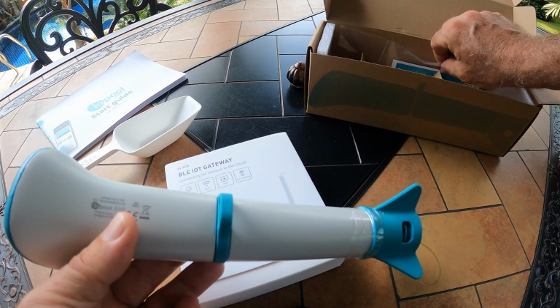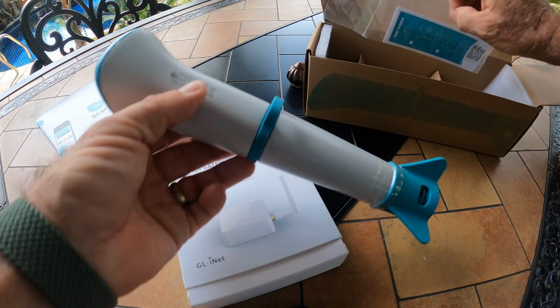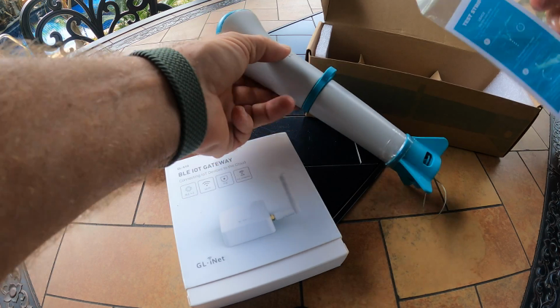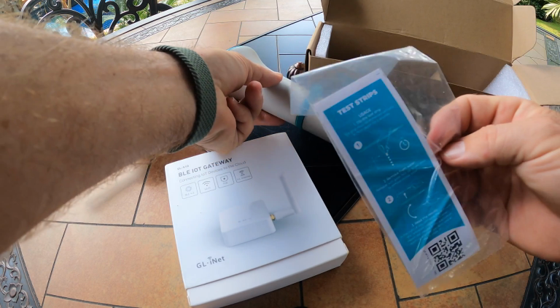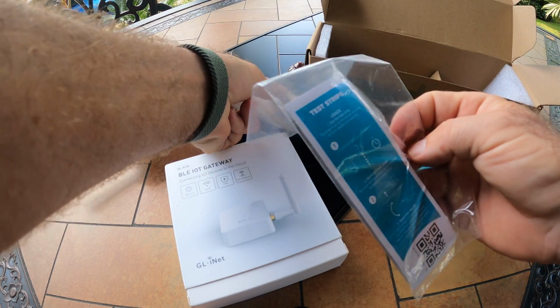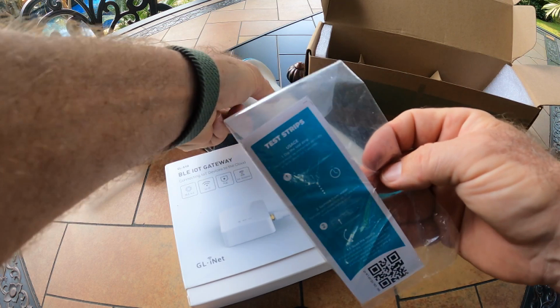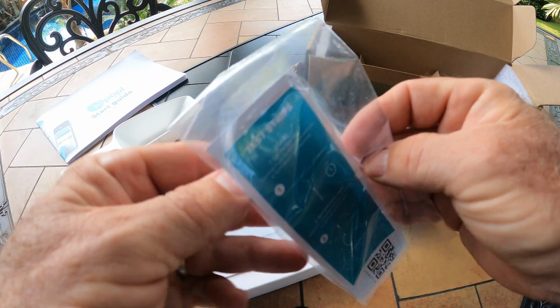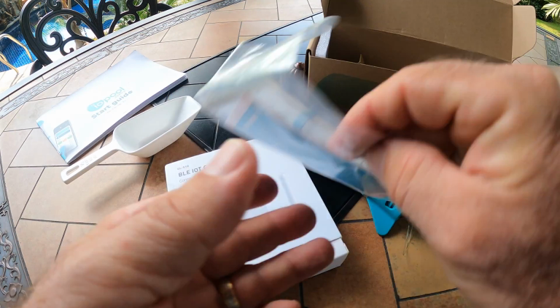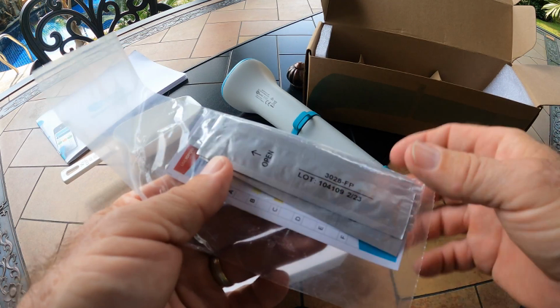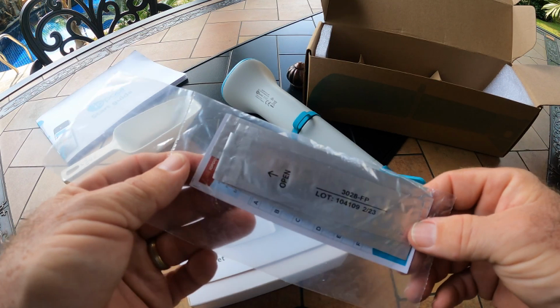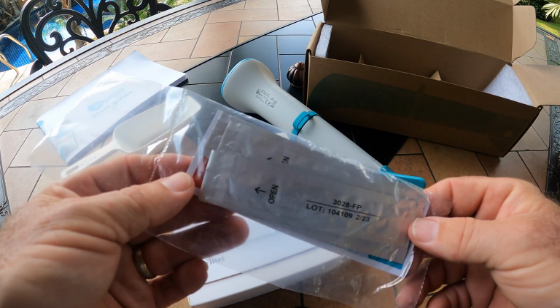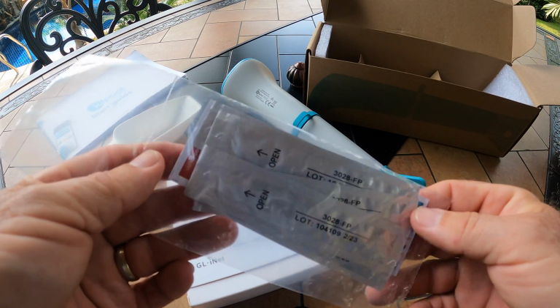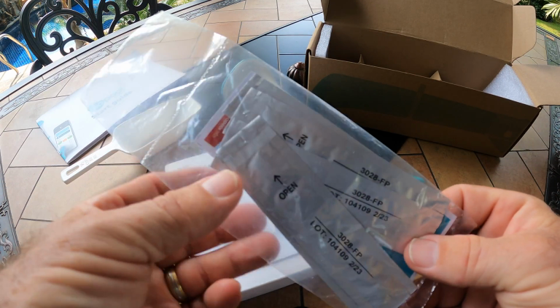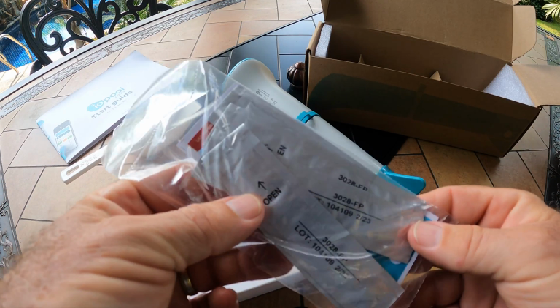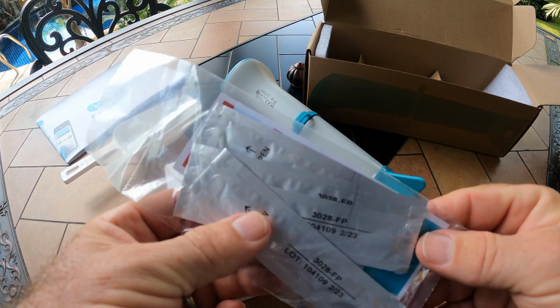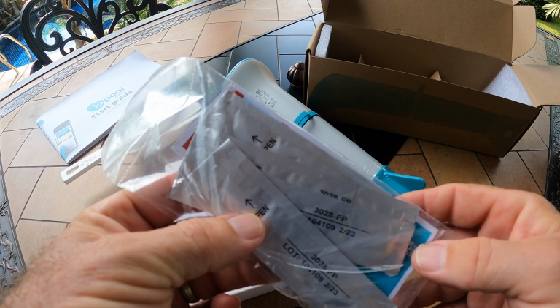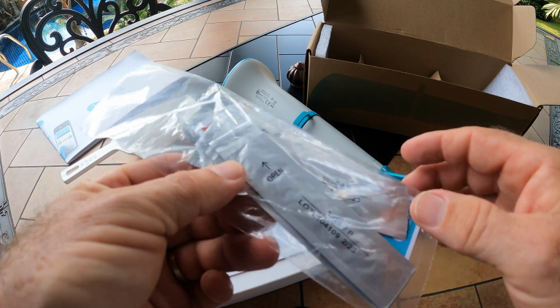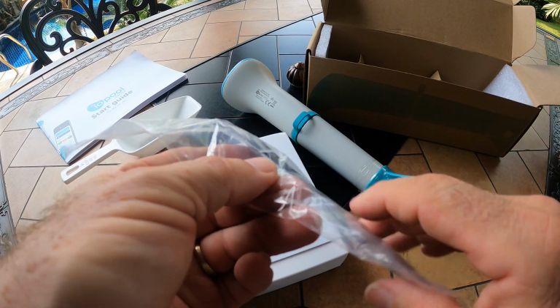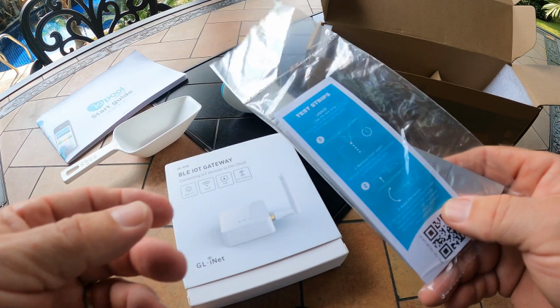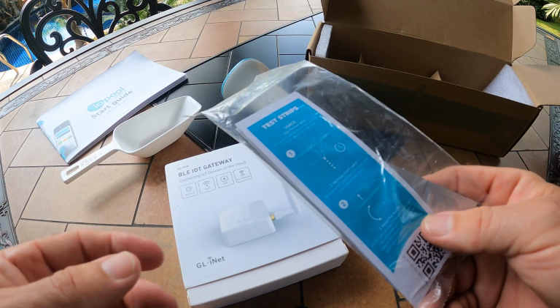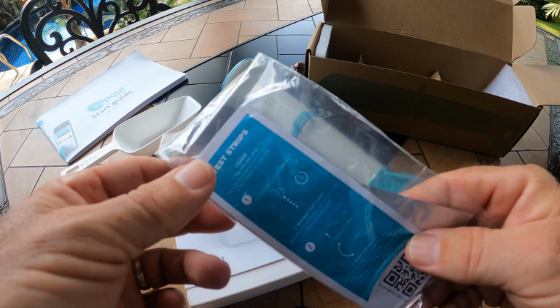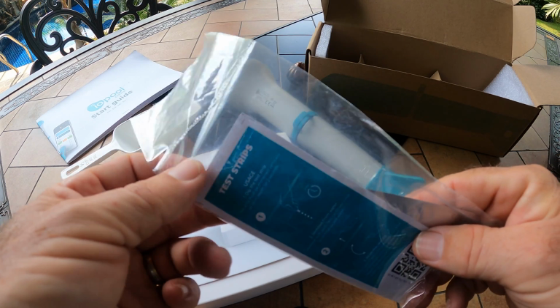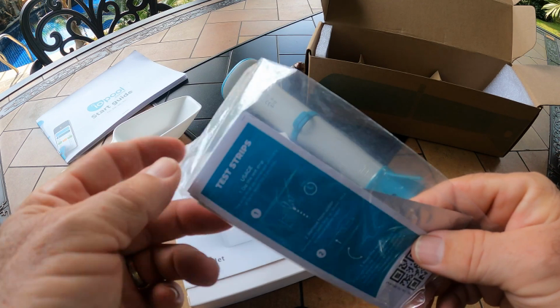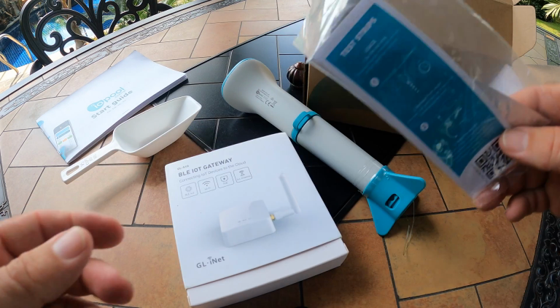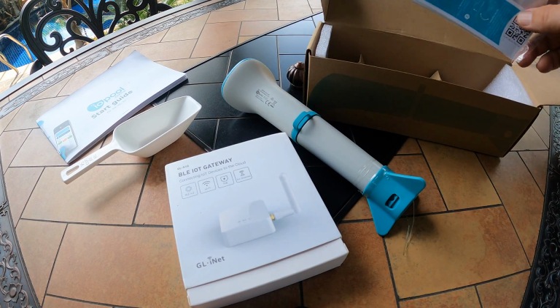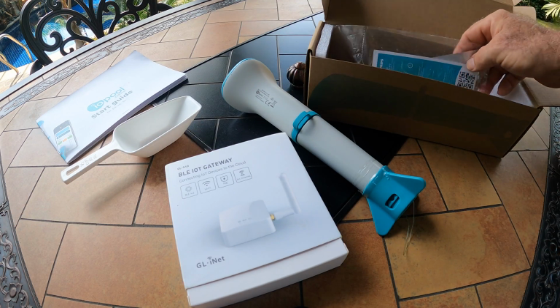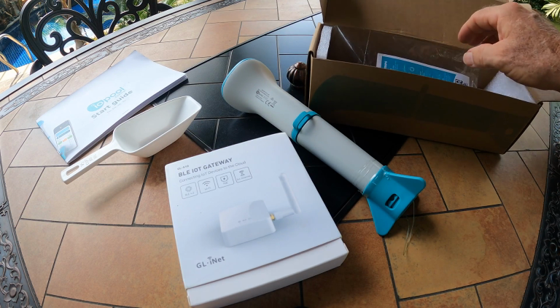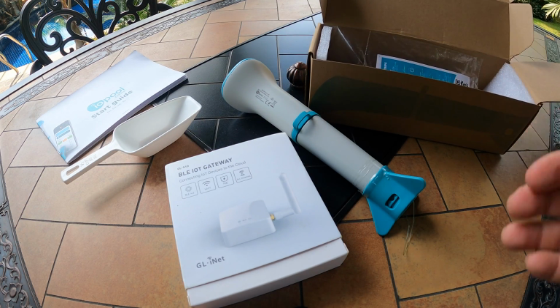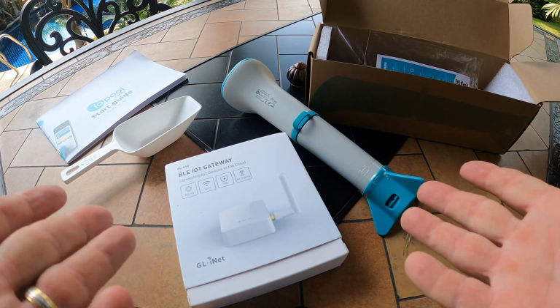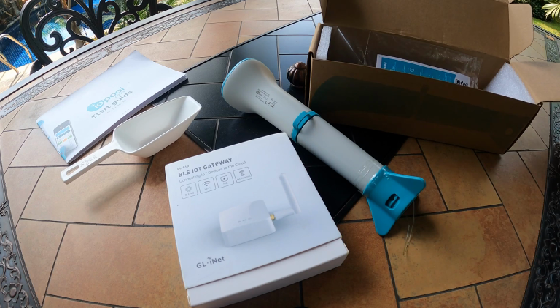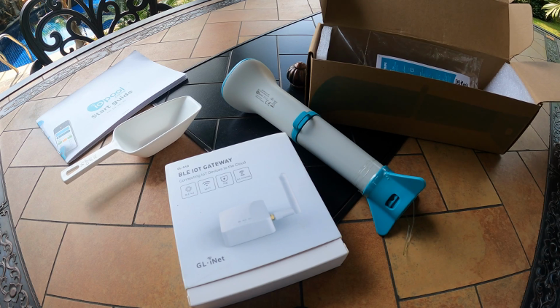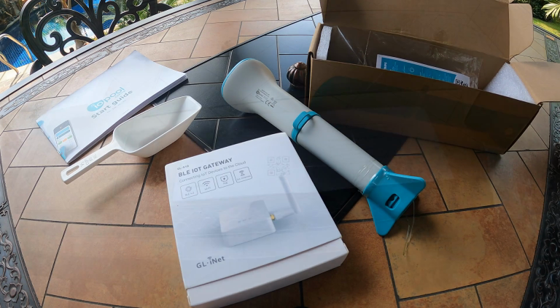As I mentioned earlier, it also comes with some test strips. These strips probably have something to do with calibration — we'll see once we read the start guide and get everything set up.